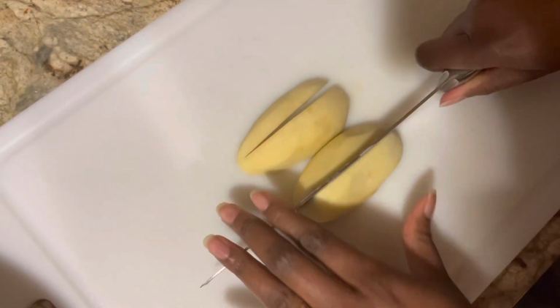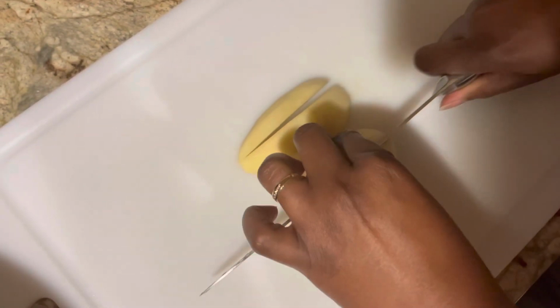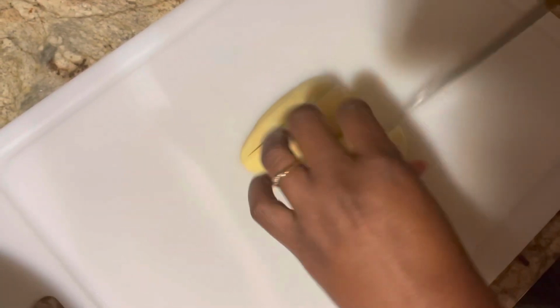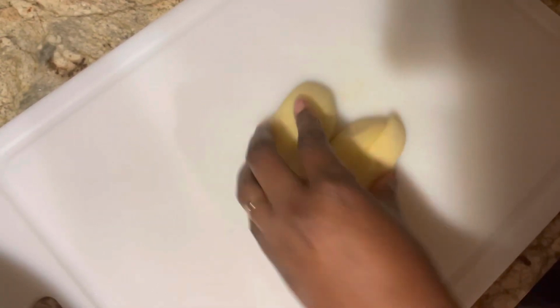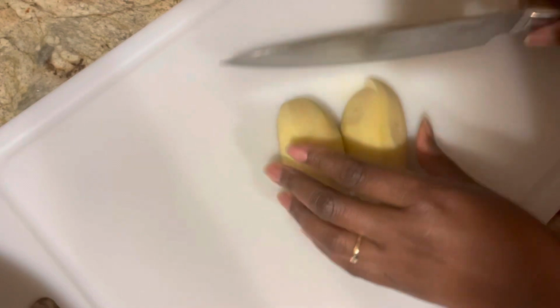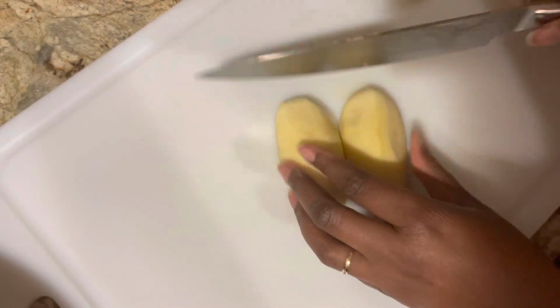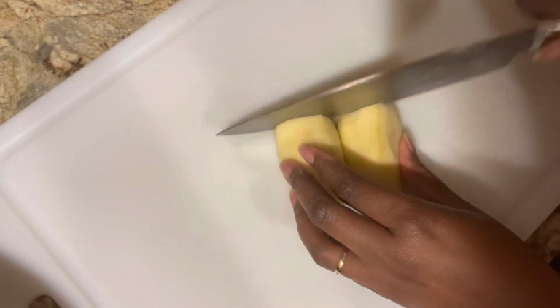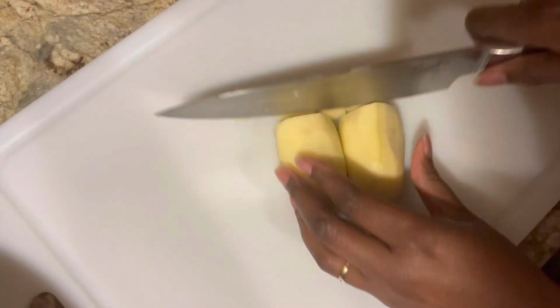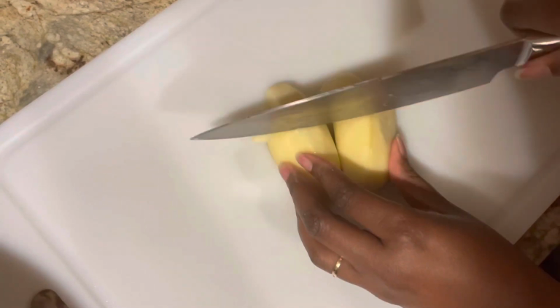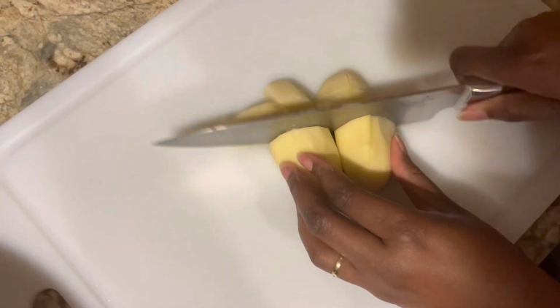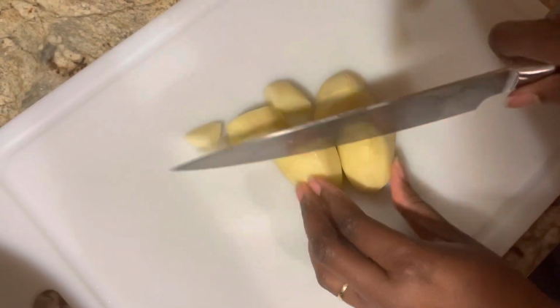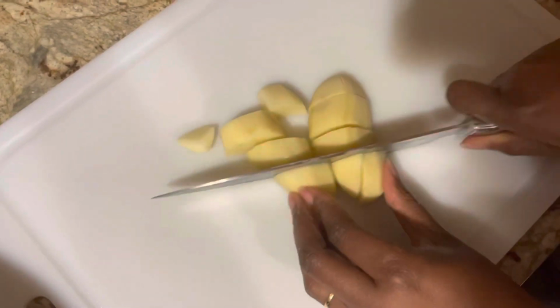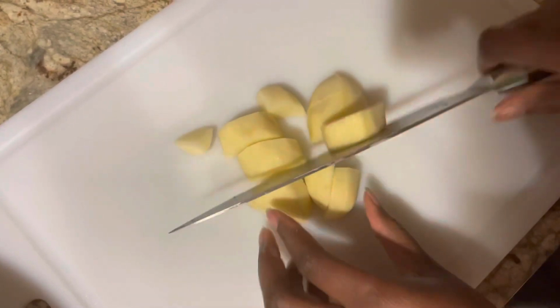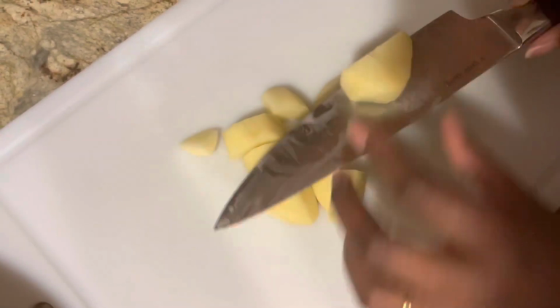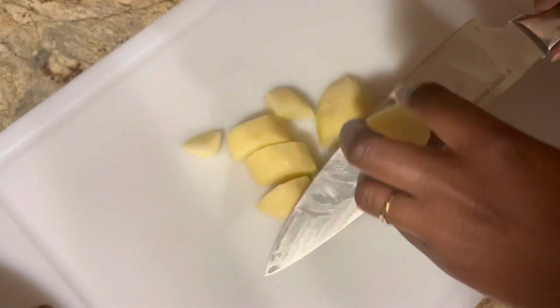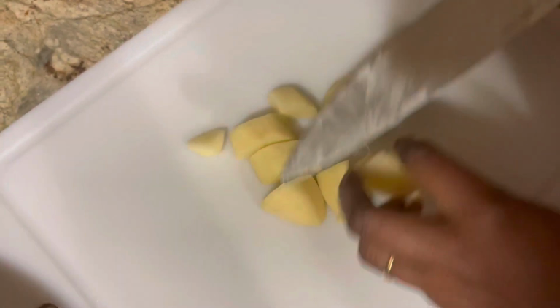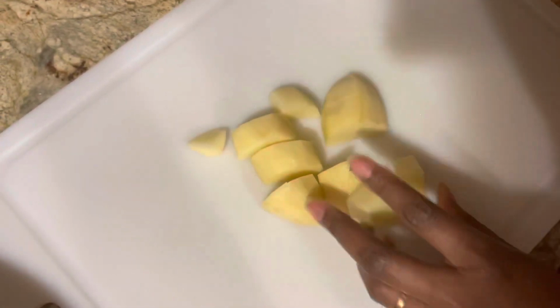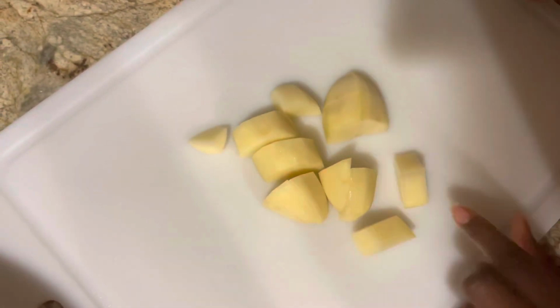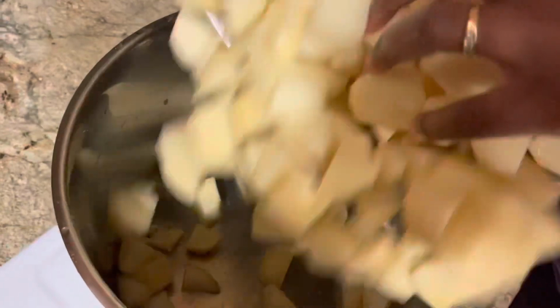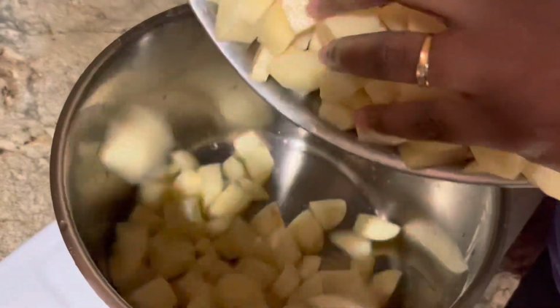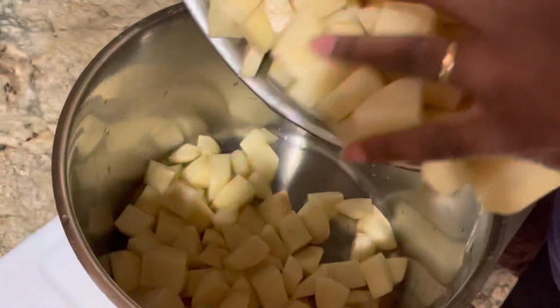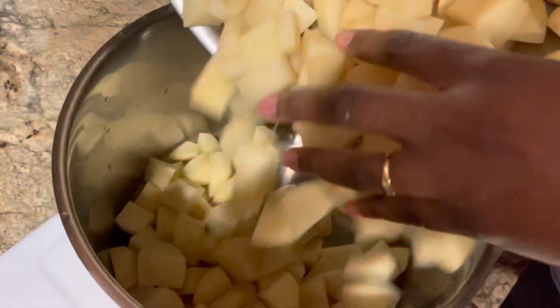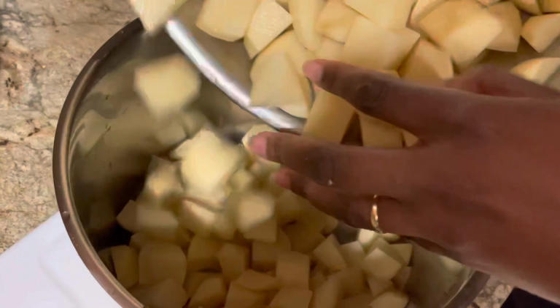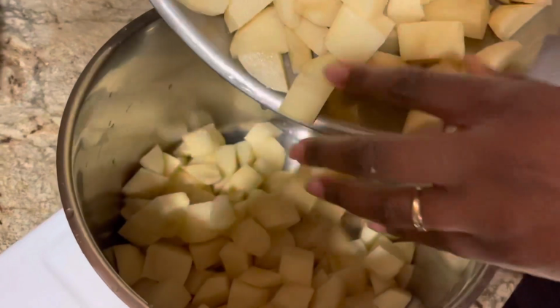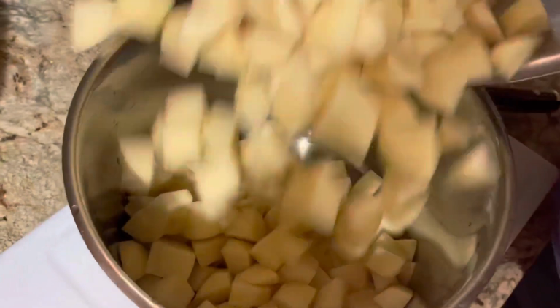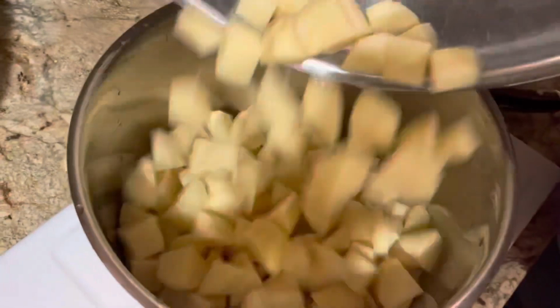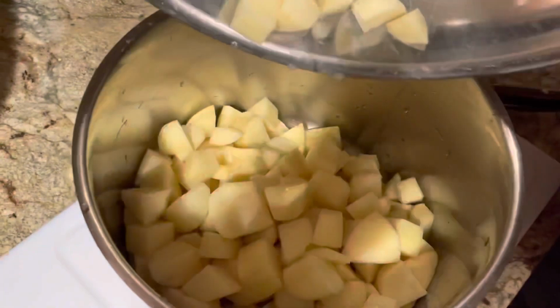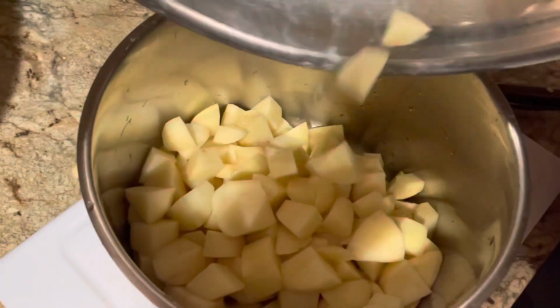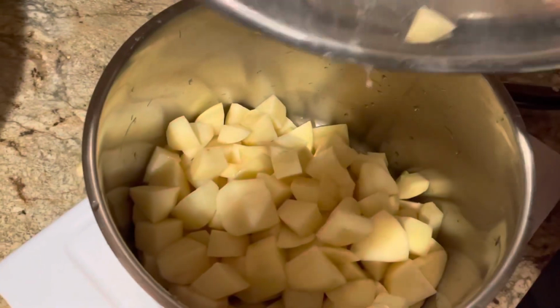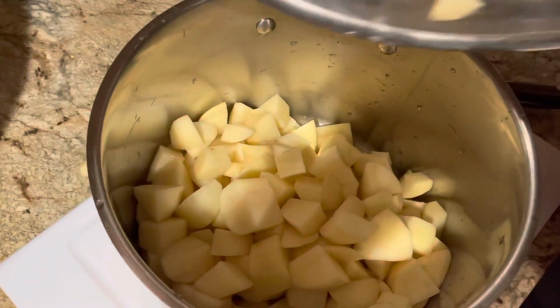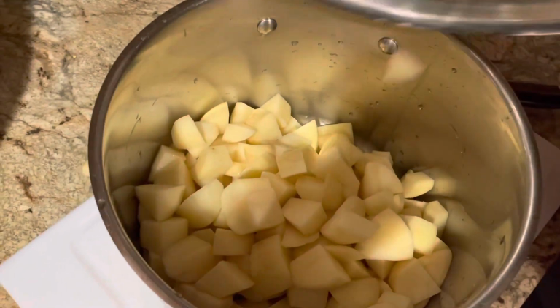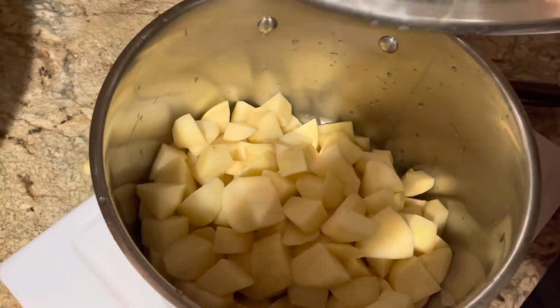Not too small, not too big, but you don't have to be fussy because the potatoes are going to cook and kind of fall apart. Add them to your pot and fill the pot with water — you don't want a whole bunch of water.